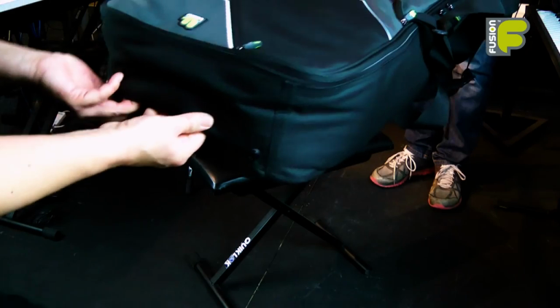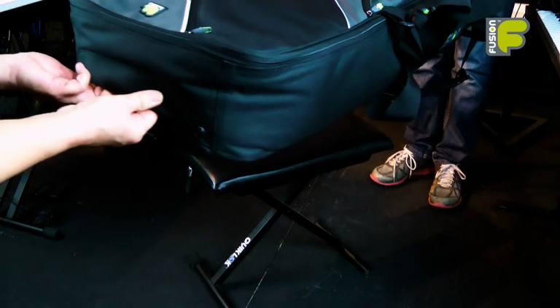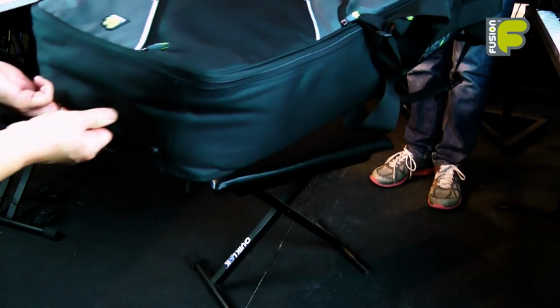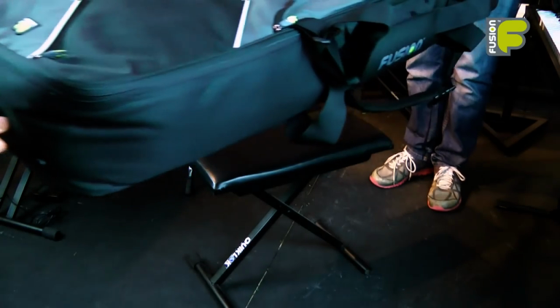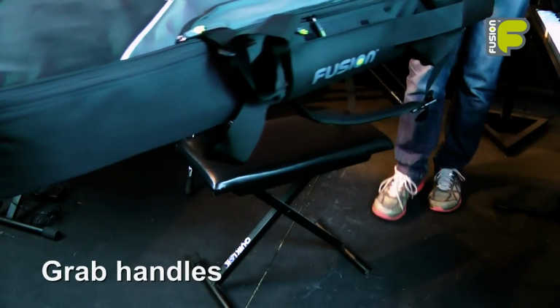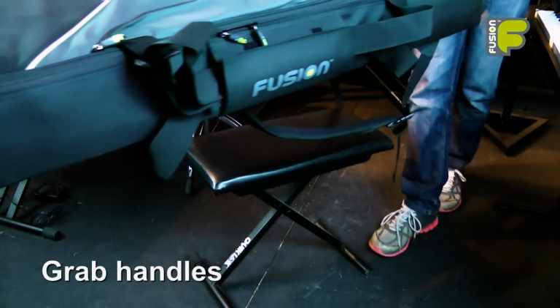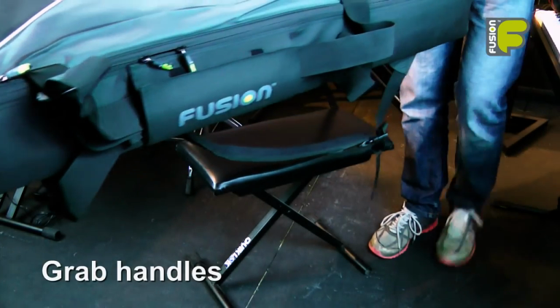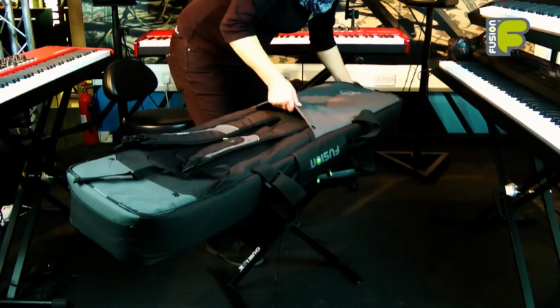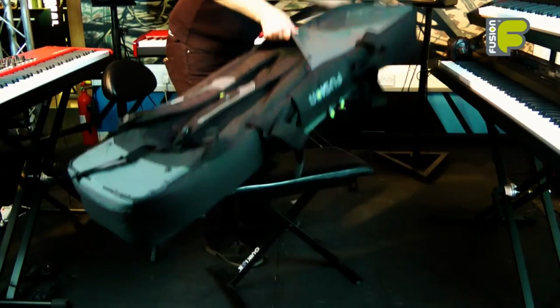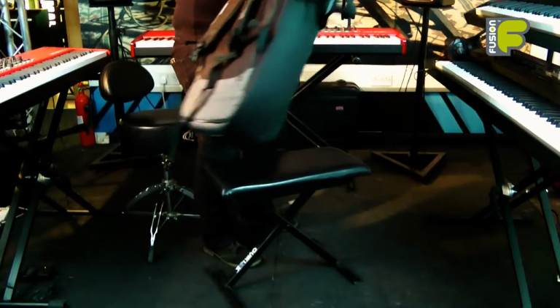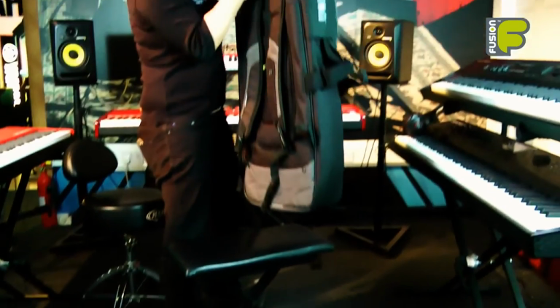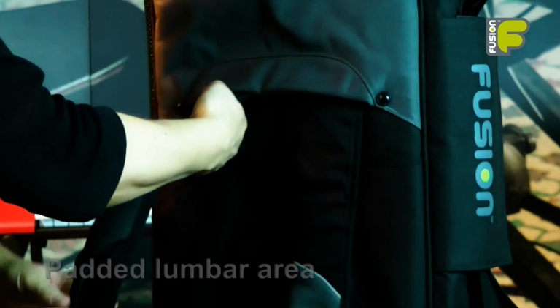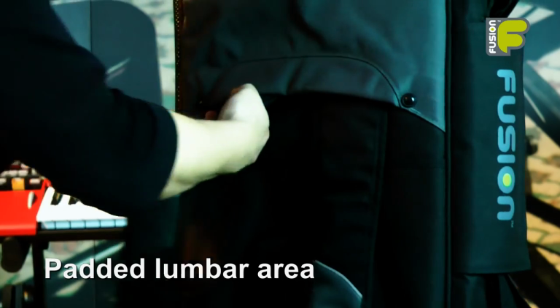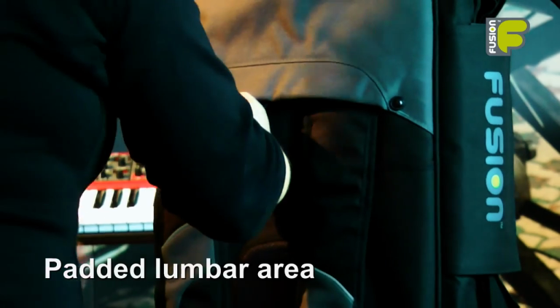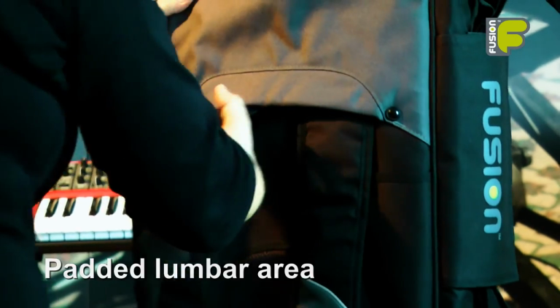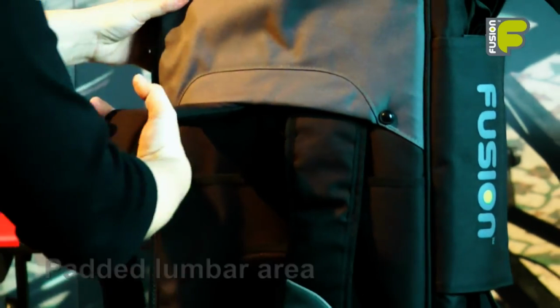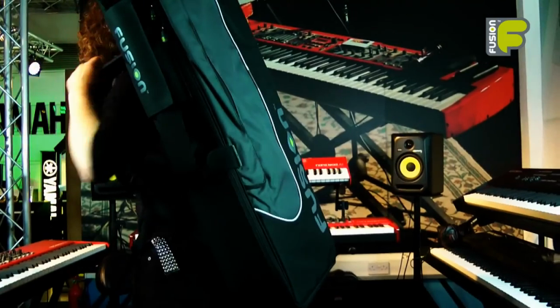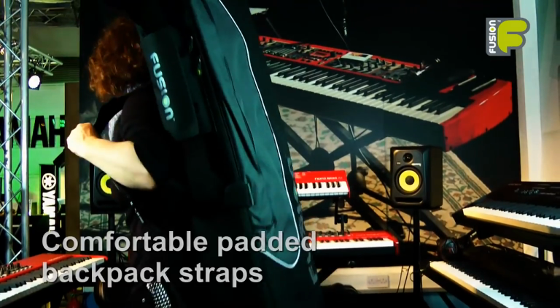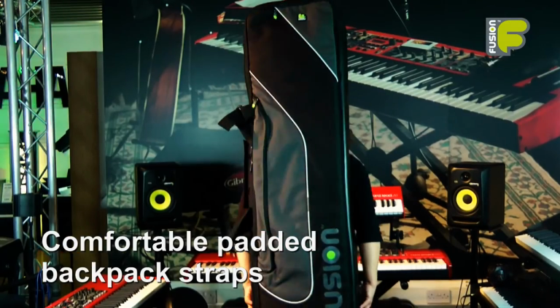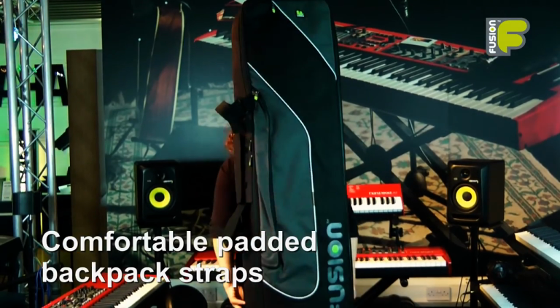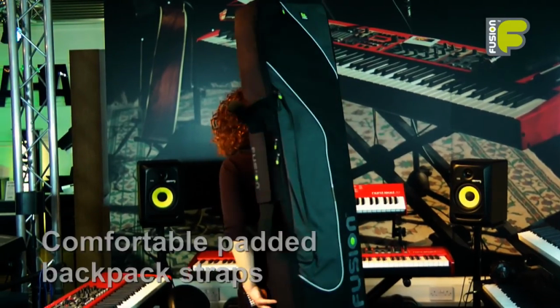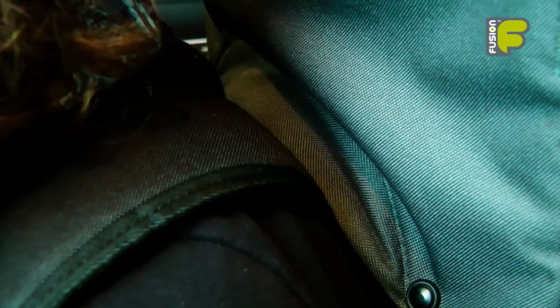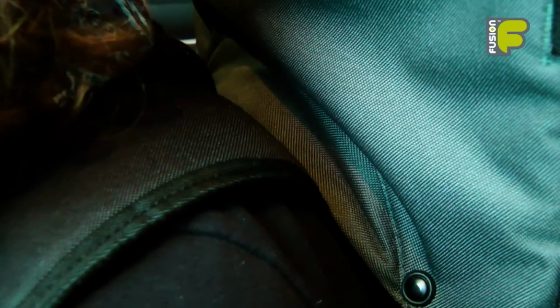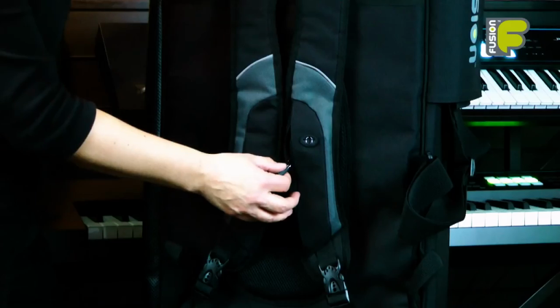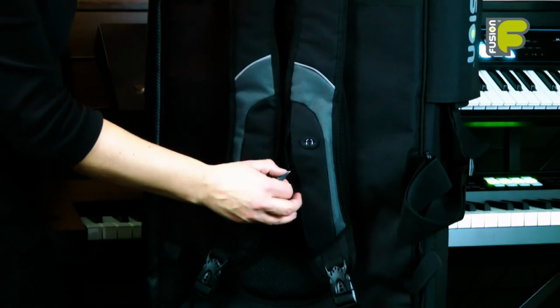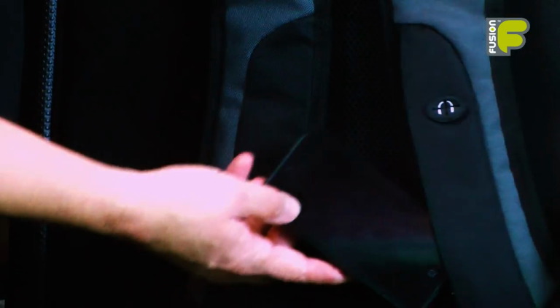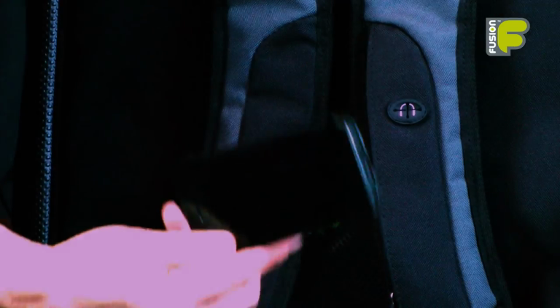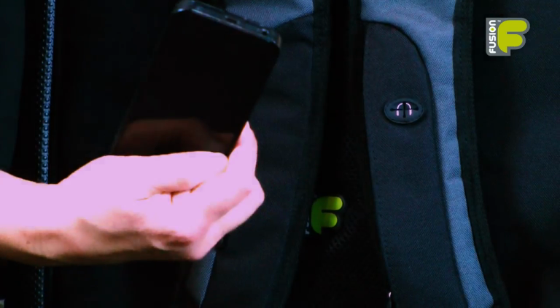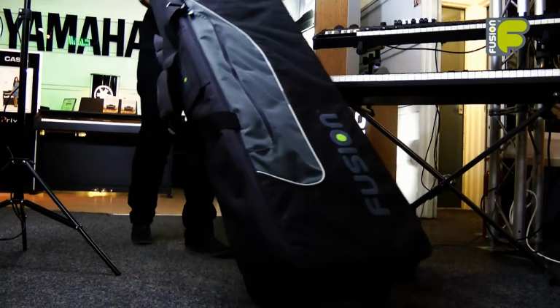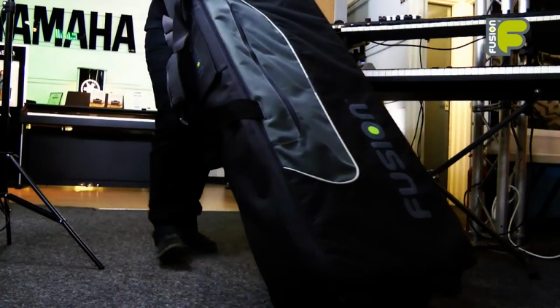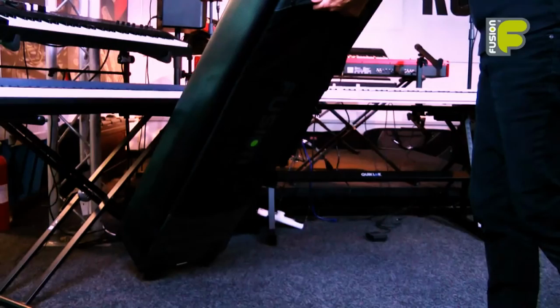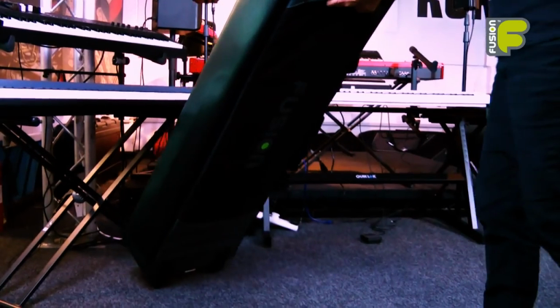The 76 to 88 key models feature grab handles on the back, top and bottom of the bag. The smaller keyboard 8 model has backpack straps, while the larger models have wheels for ease of transportation.